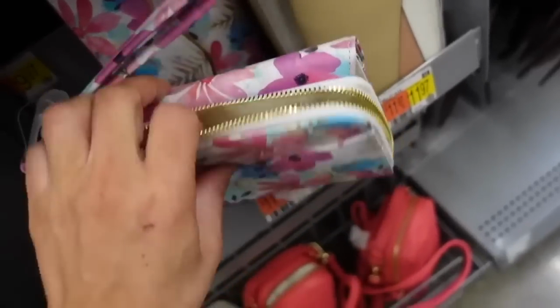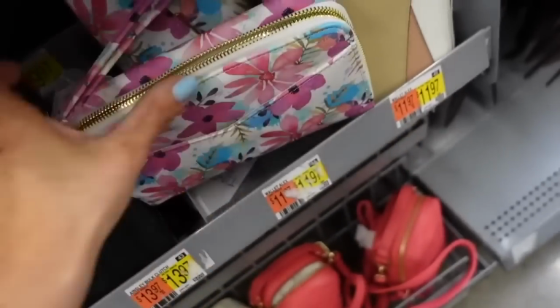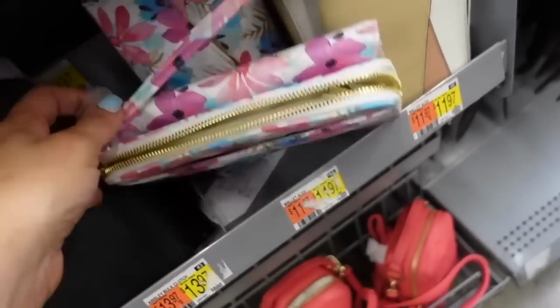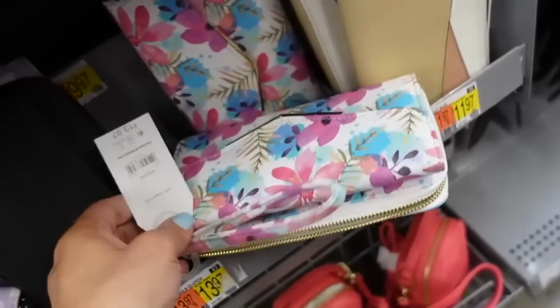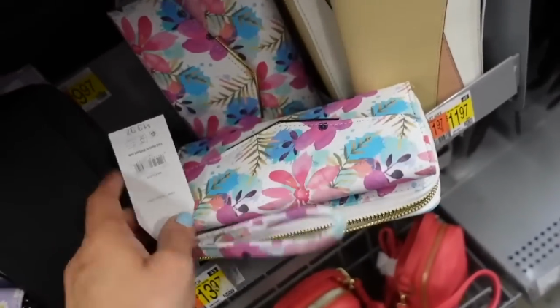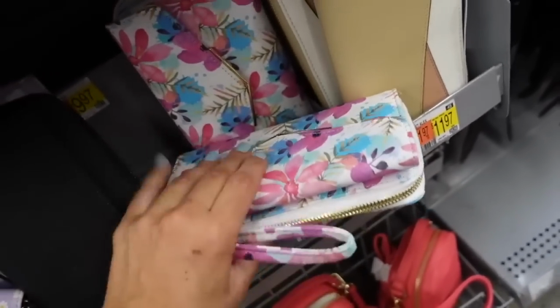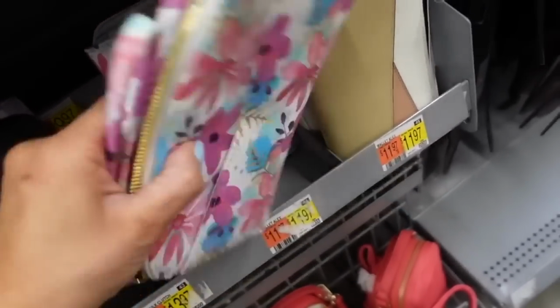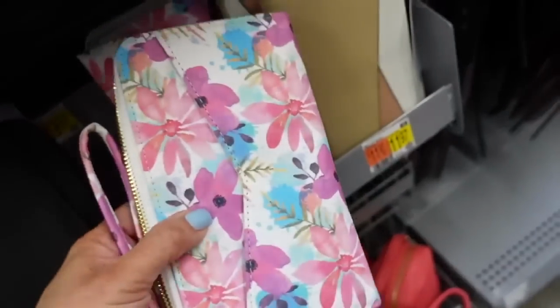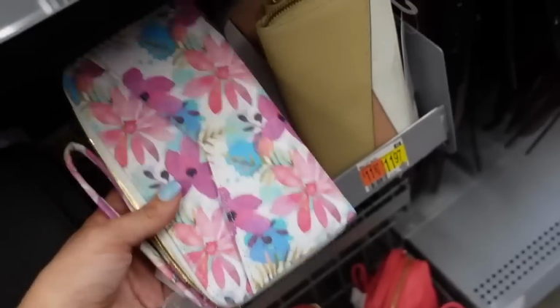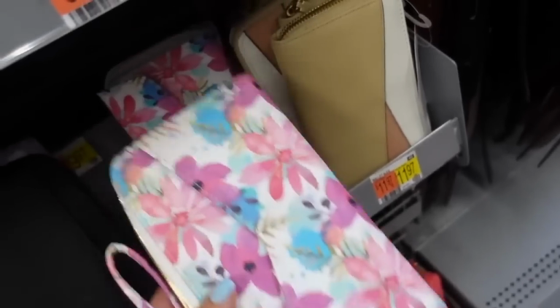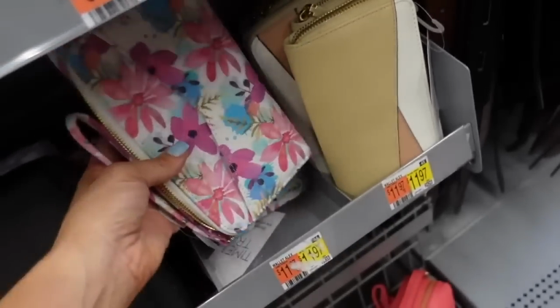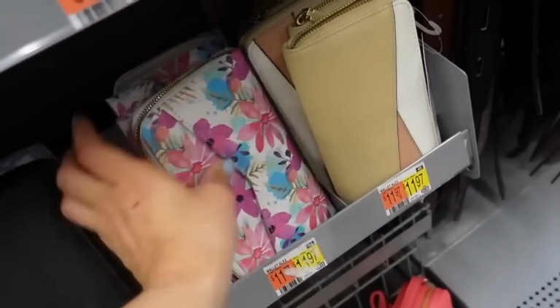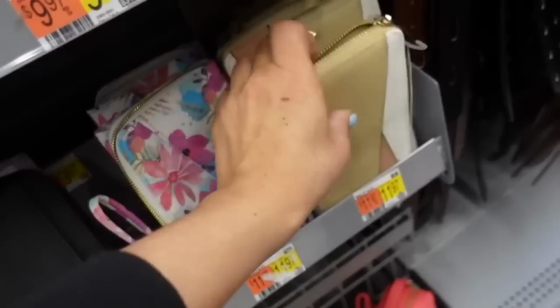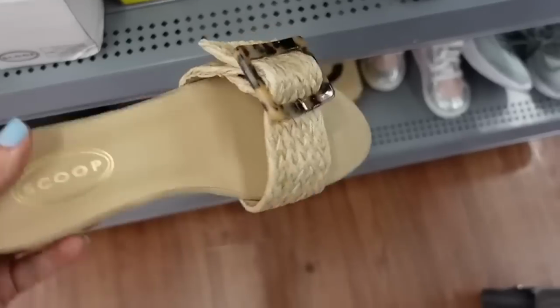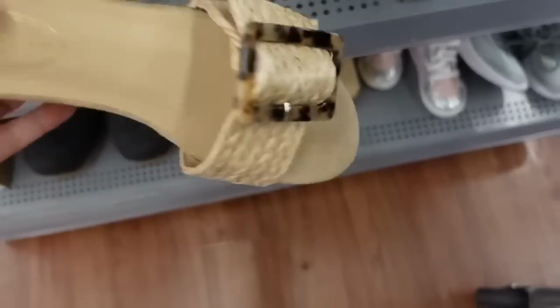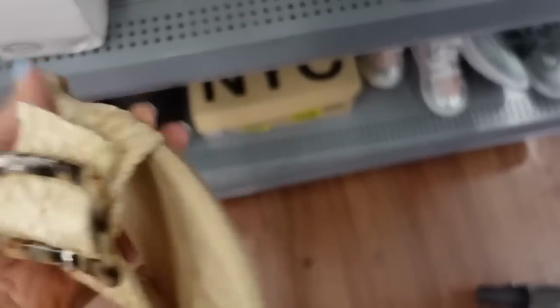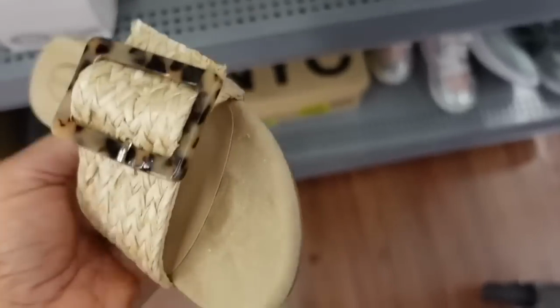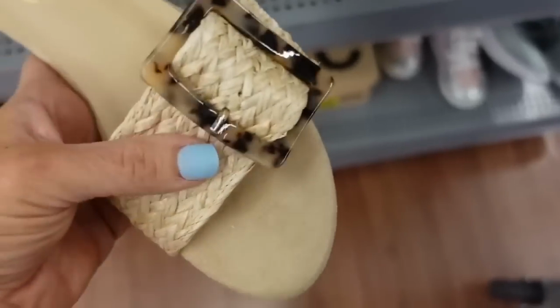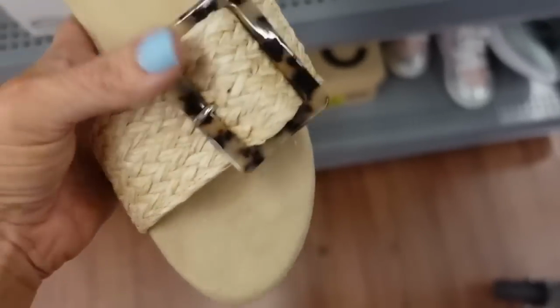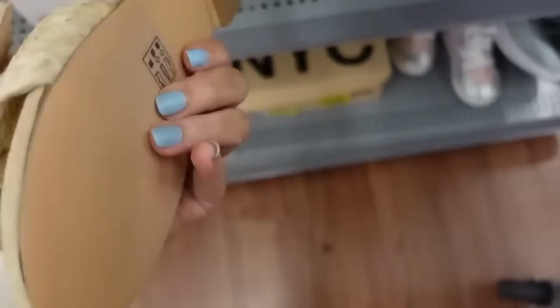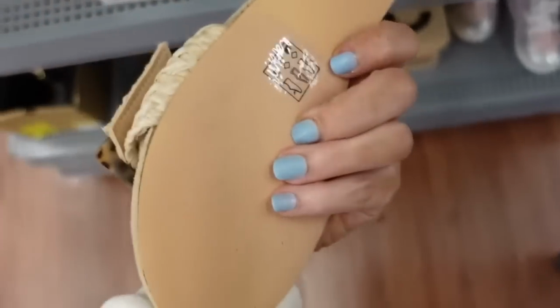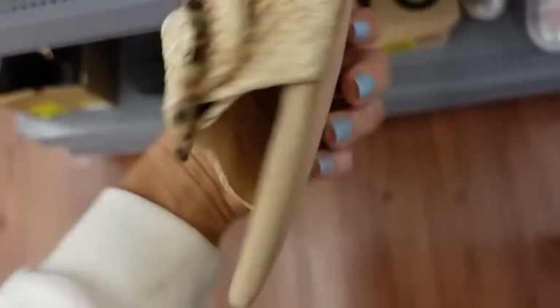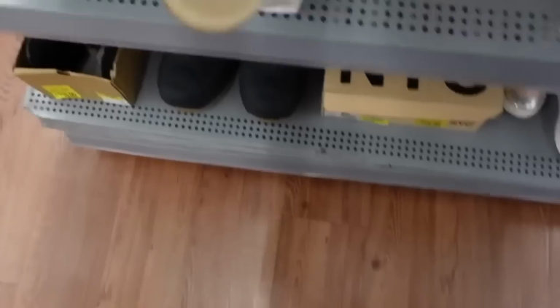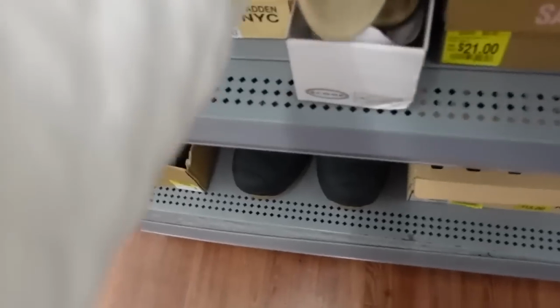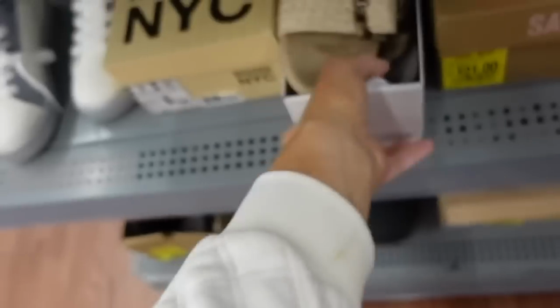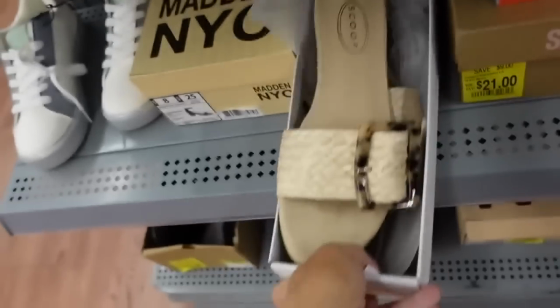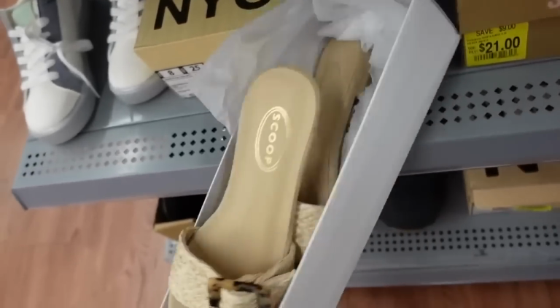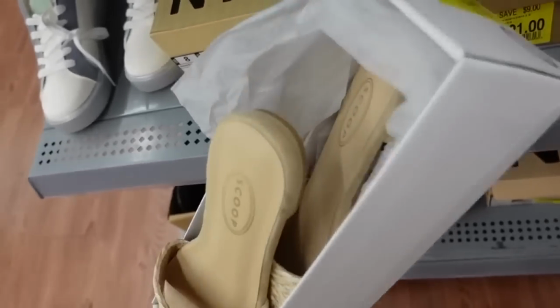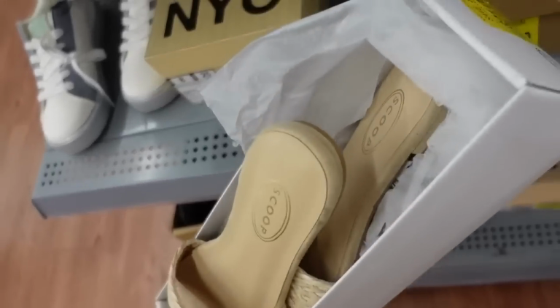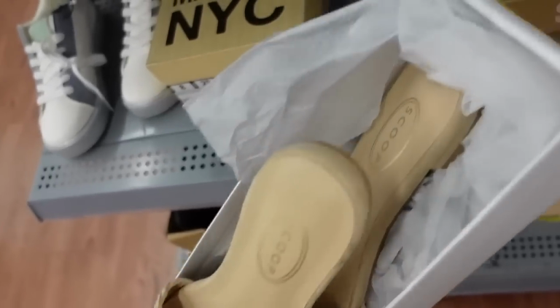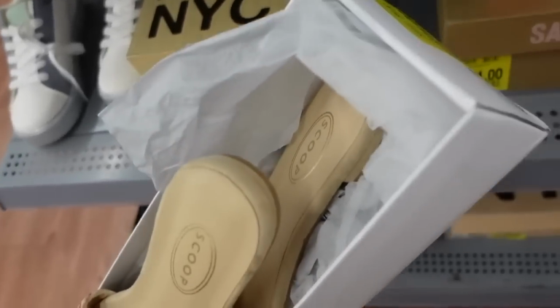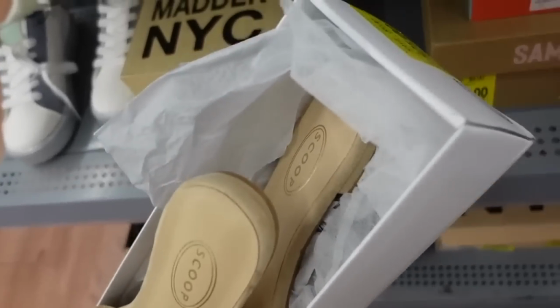The clutch is $13.97. It comes in floral. Also some scoop sandals with a rounded straw buckle bottom — I think these are an online purchase so they'll be linked below.